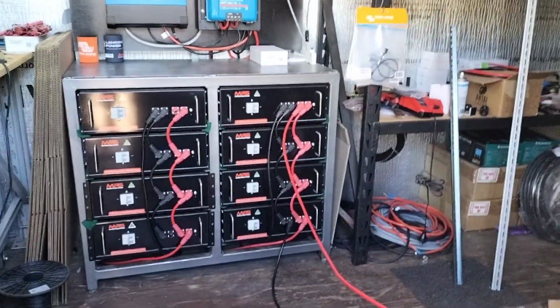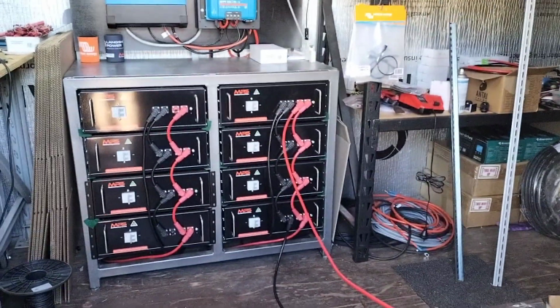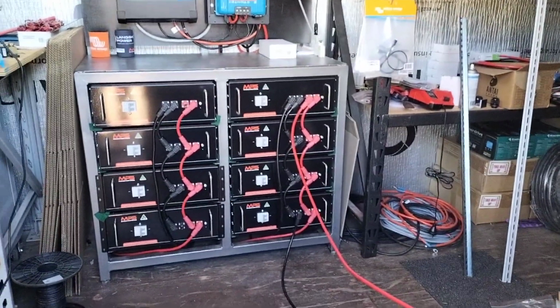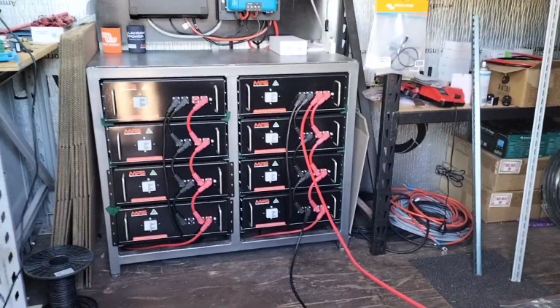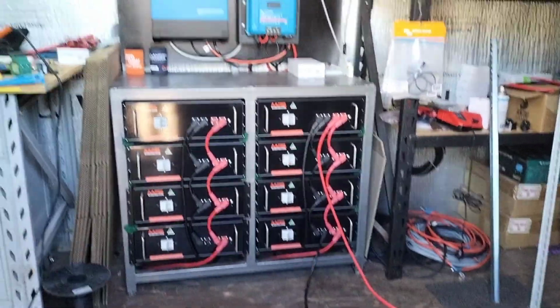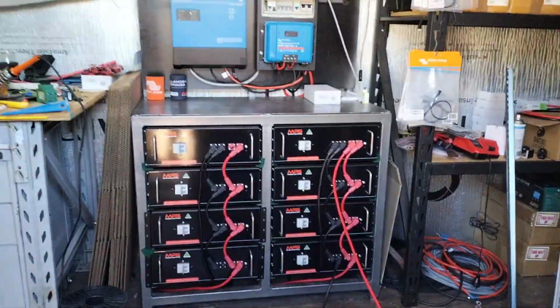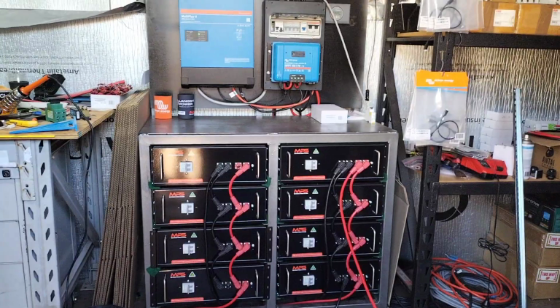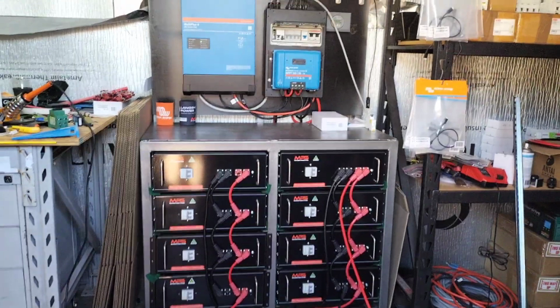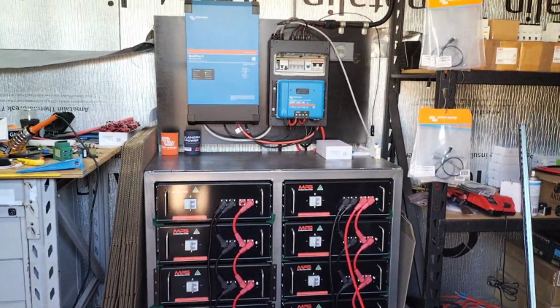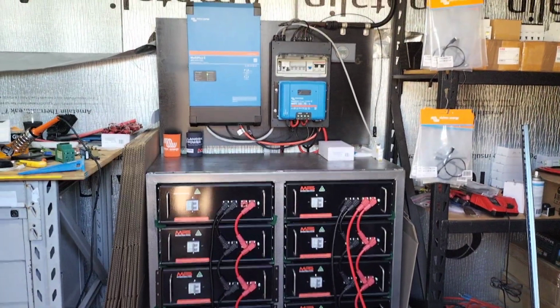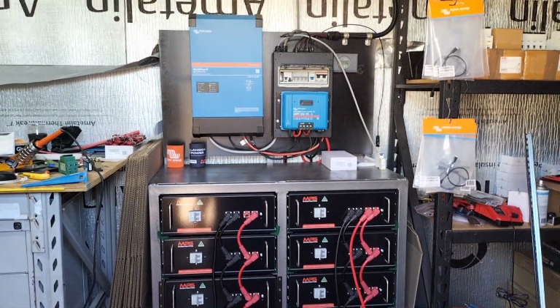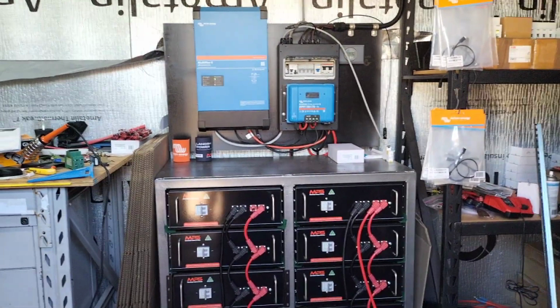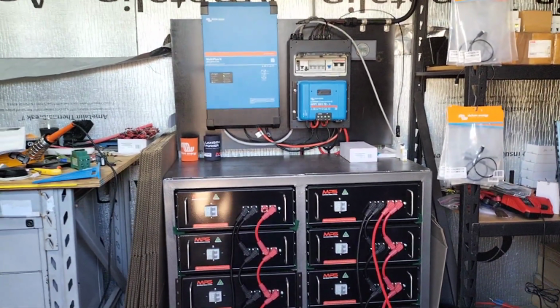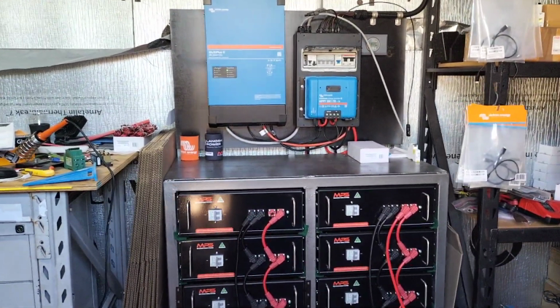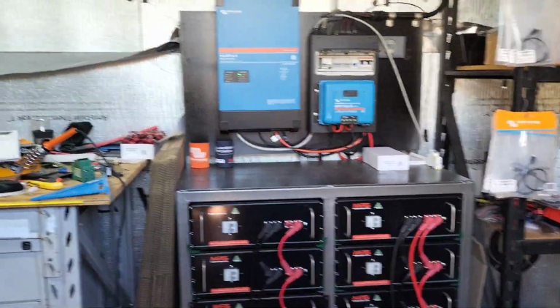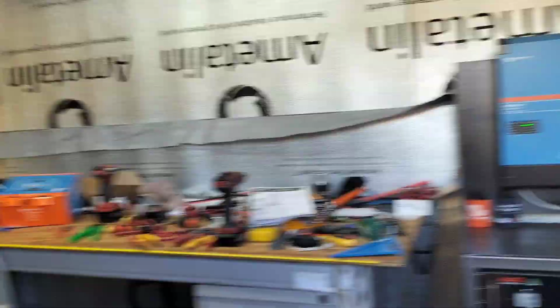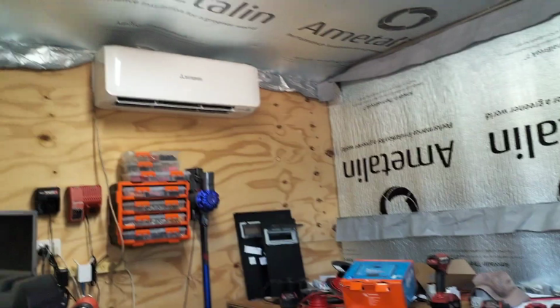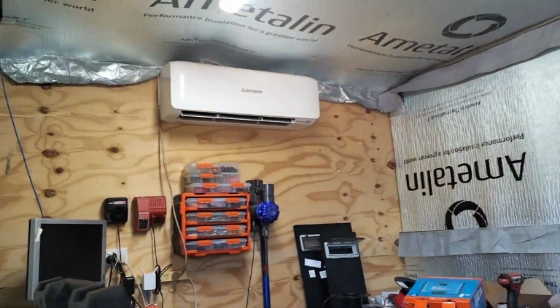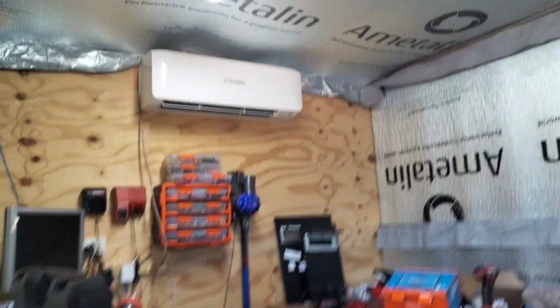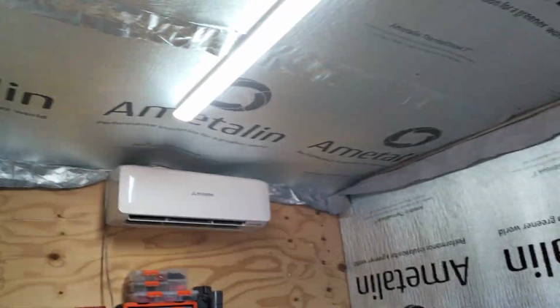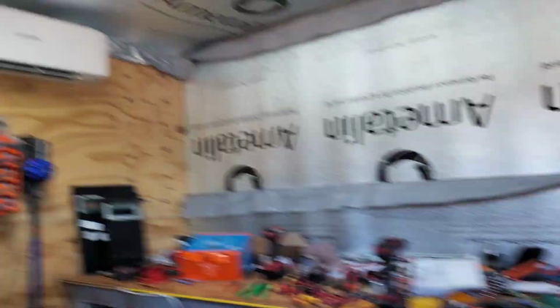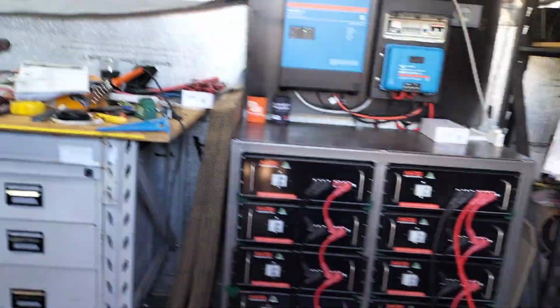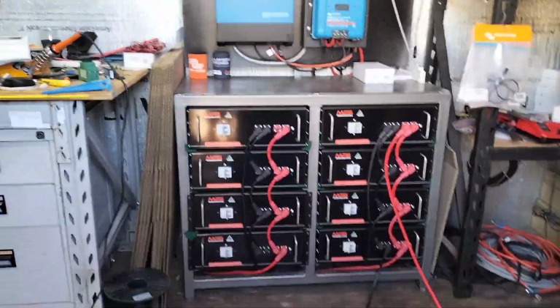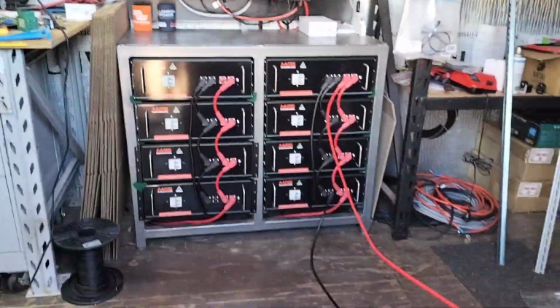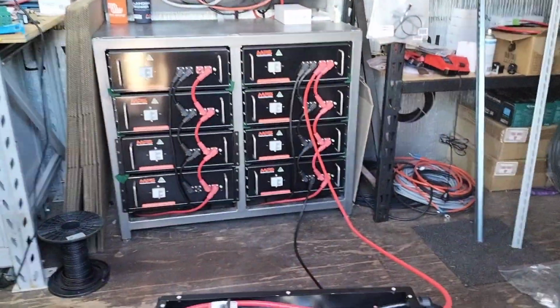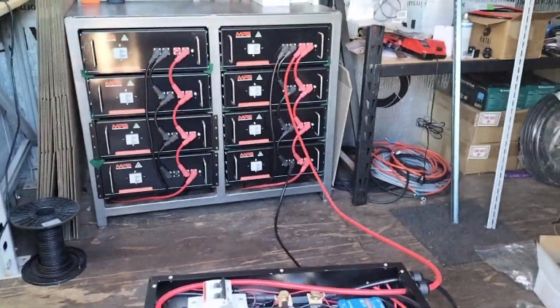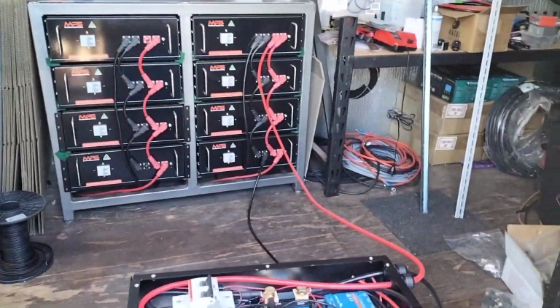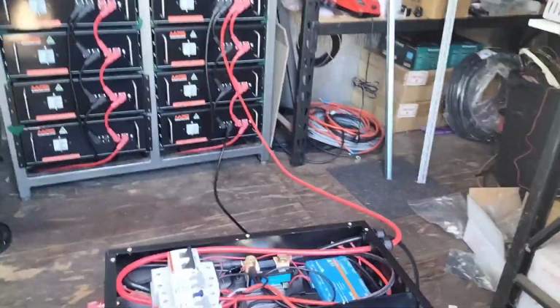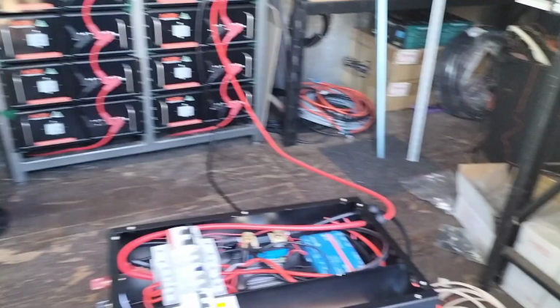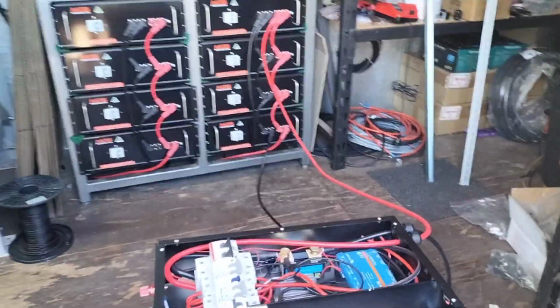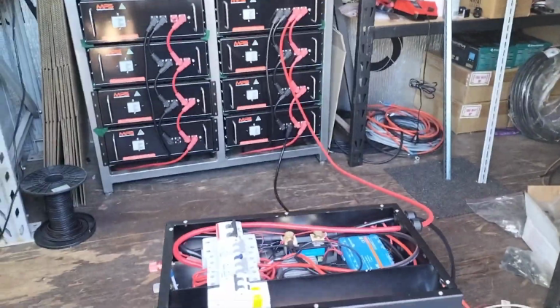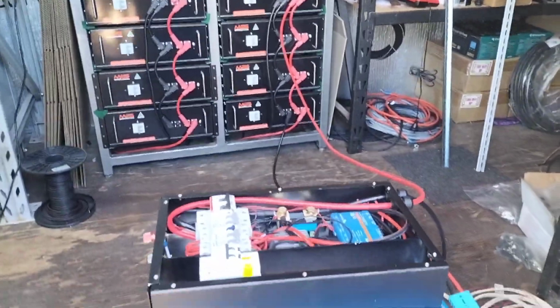I'm running a 48 volt battery bank over here in my container, running a 5kVA Moly Plus. Got the aircon going, lights, plus it's feeding the house — keeping the power points, fridges, everything going in the house.